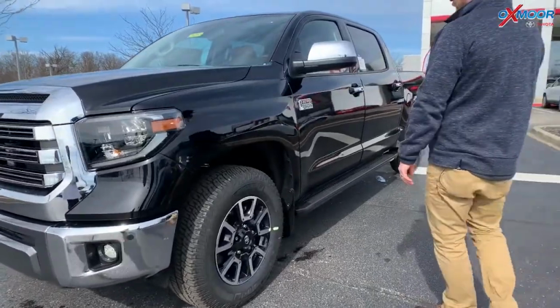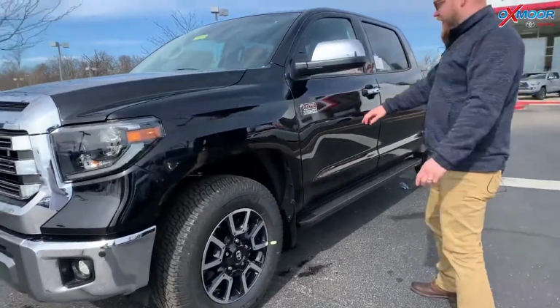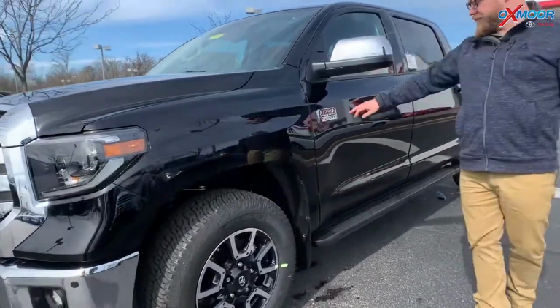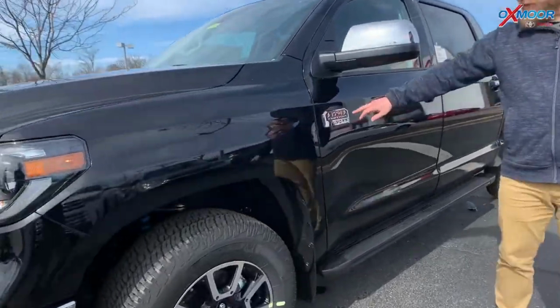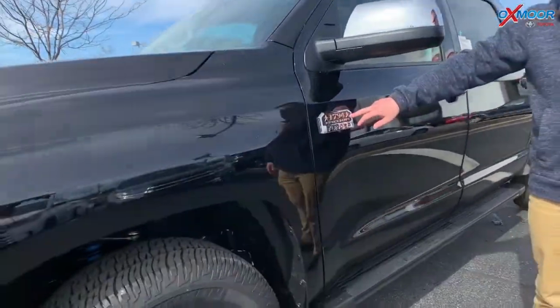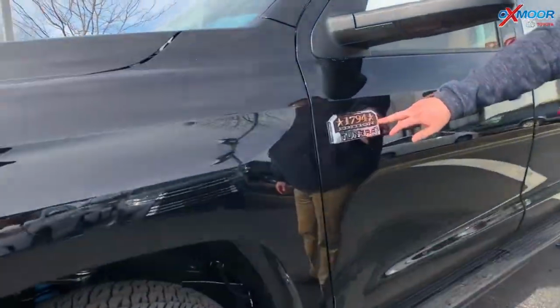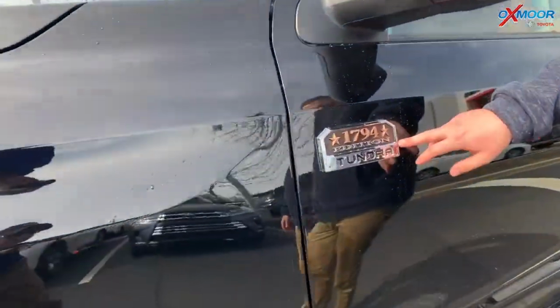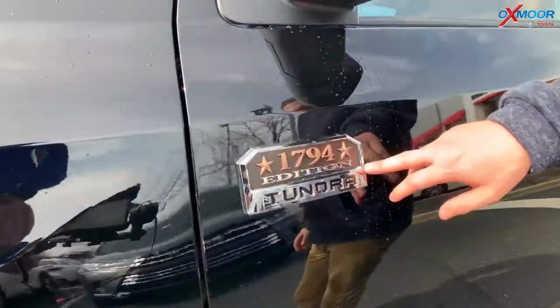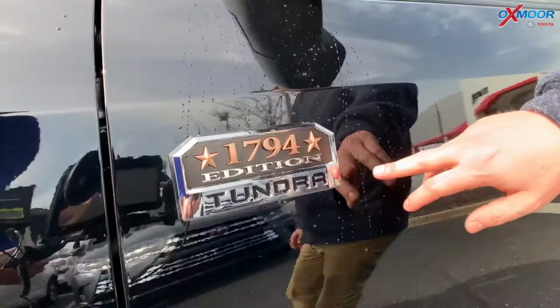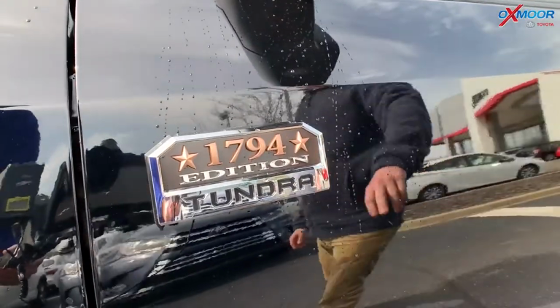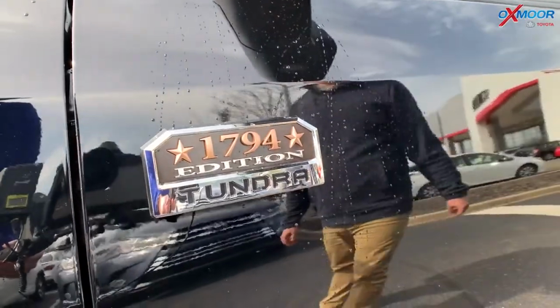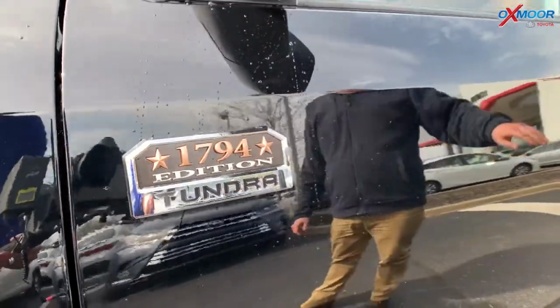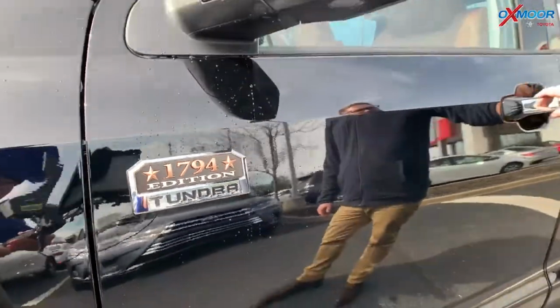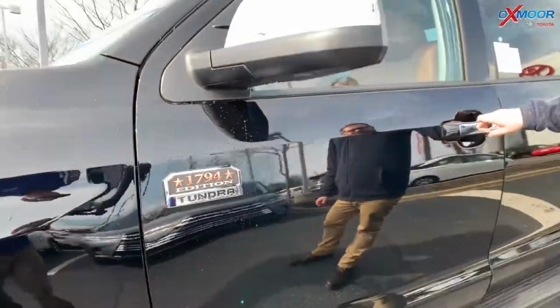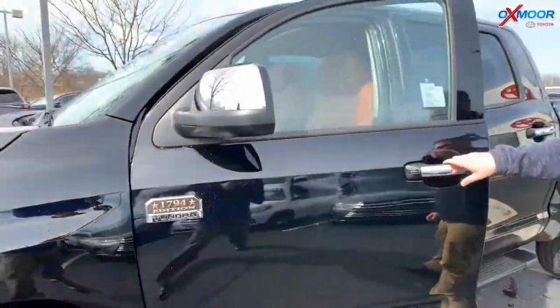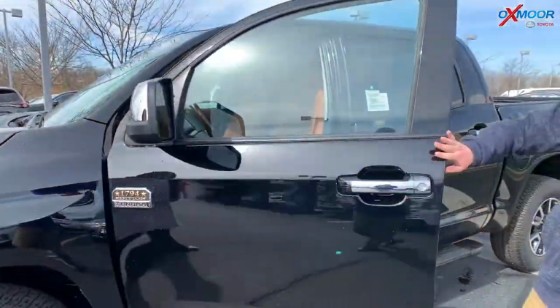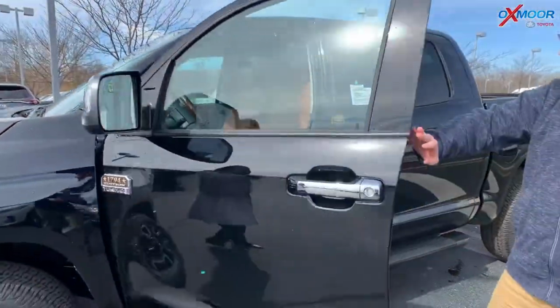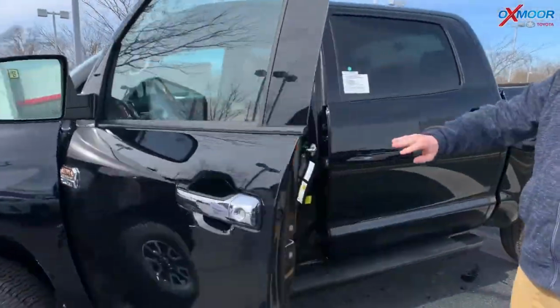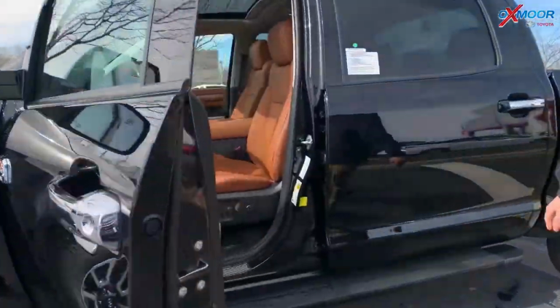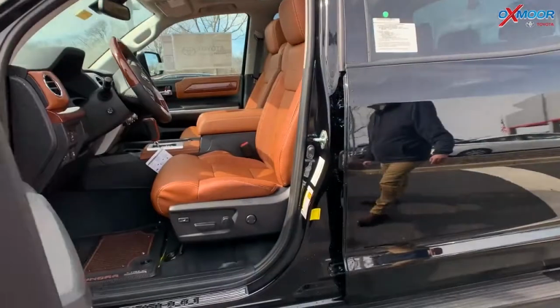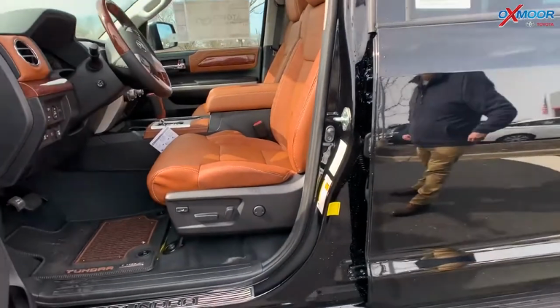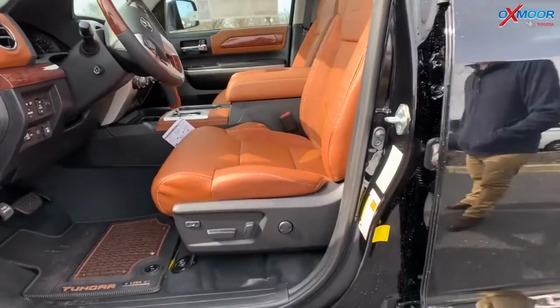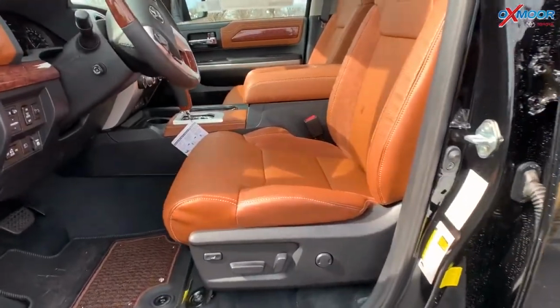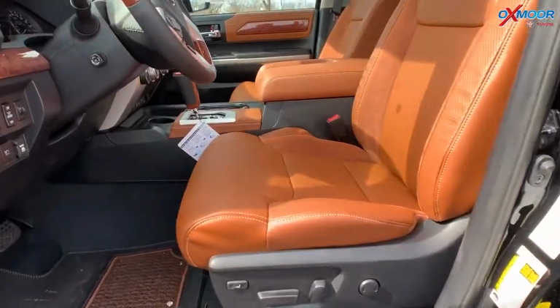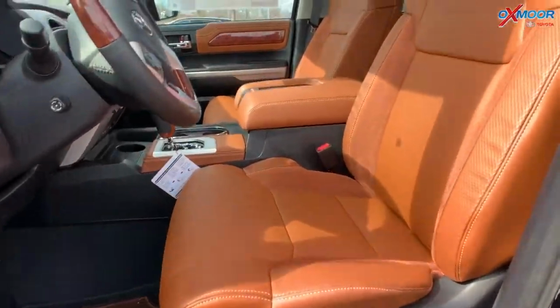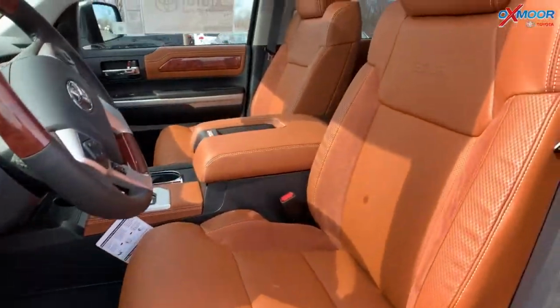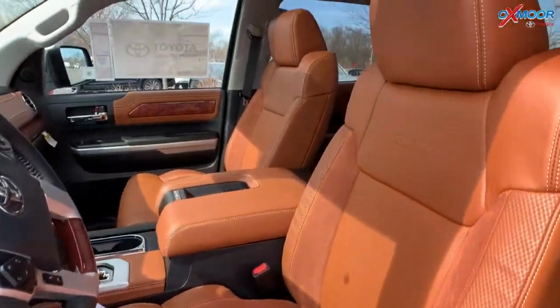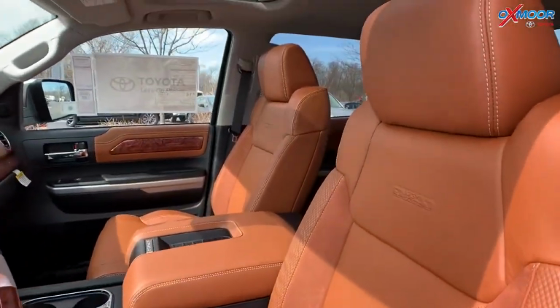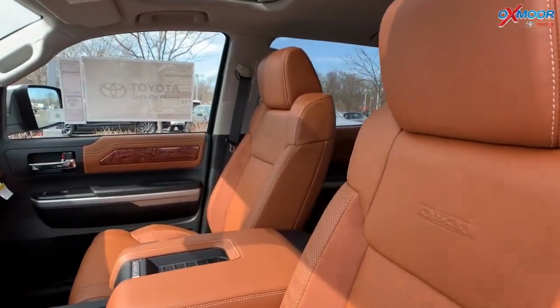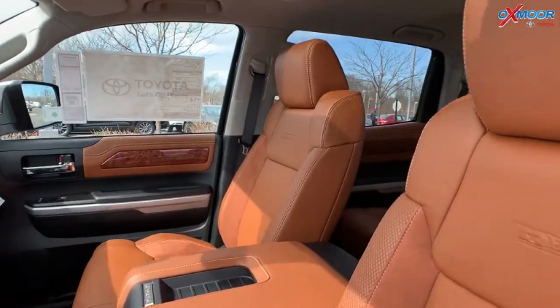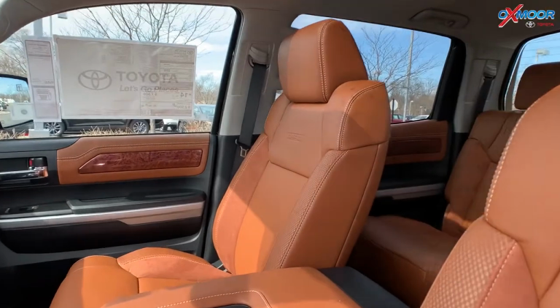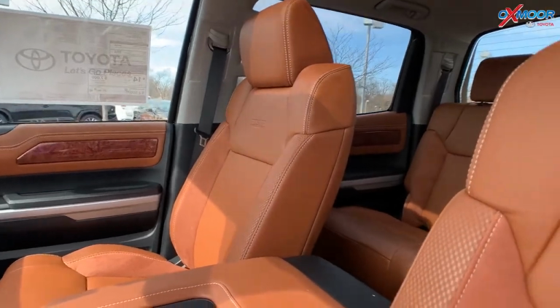And you see right here the stars — the 1794 Edition Tundra badging right here. And then why don't you take a look at this leather on the inside? Looks like rawhide cow leather, just an homage to the working ranches down there in Texas.